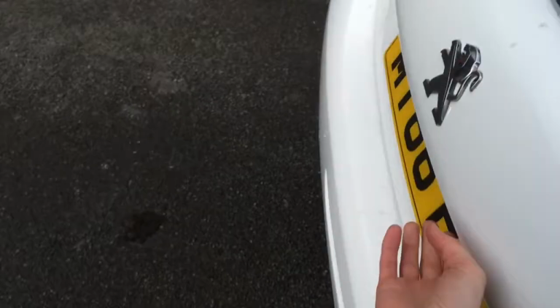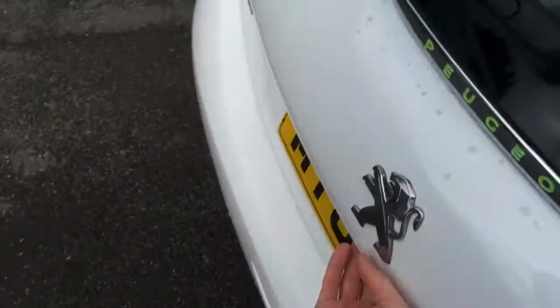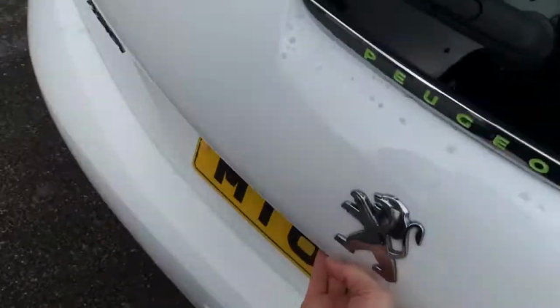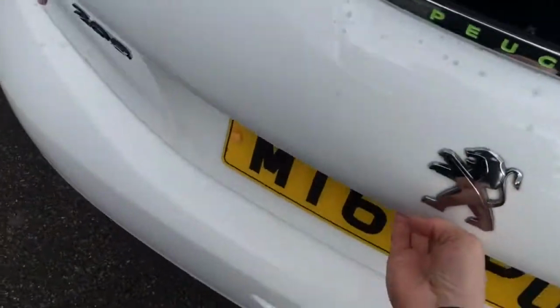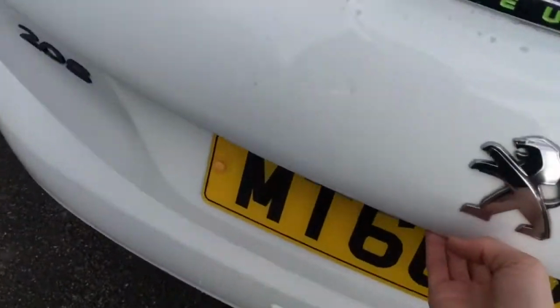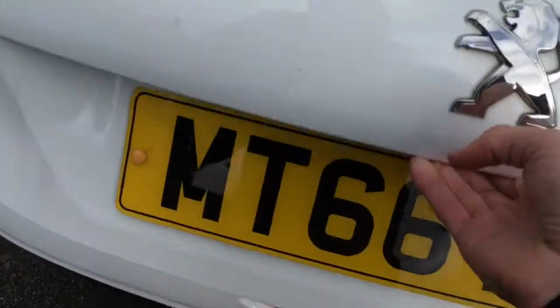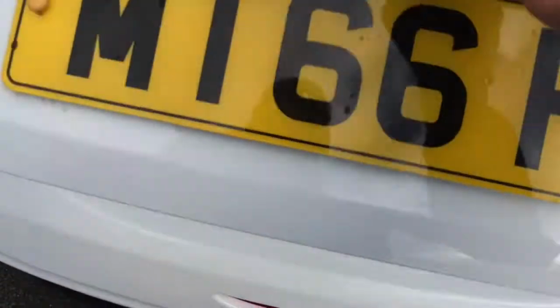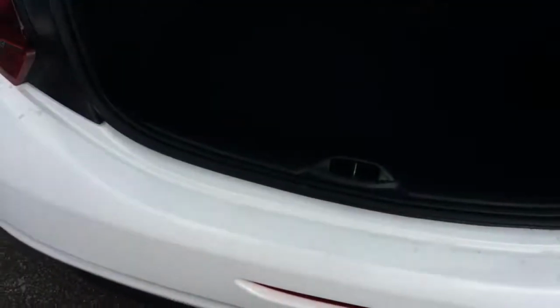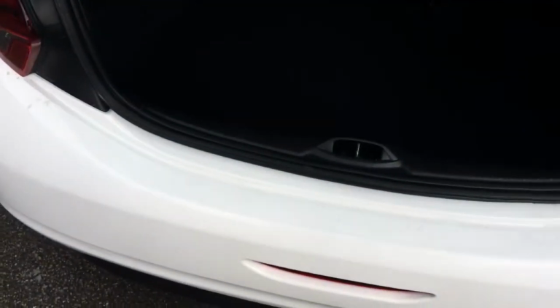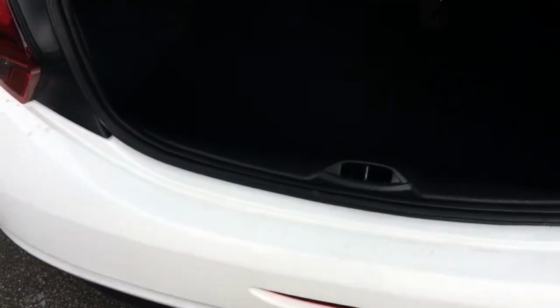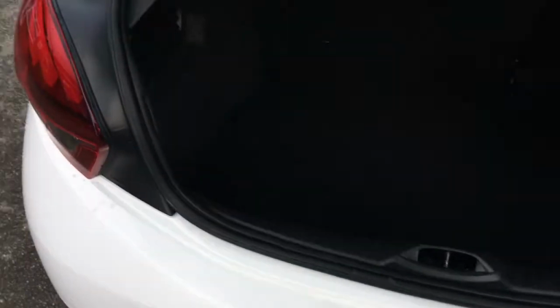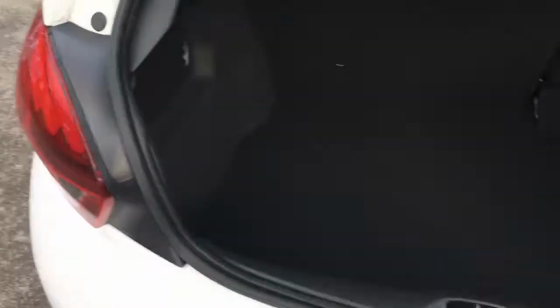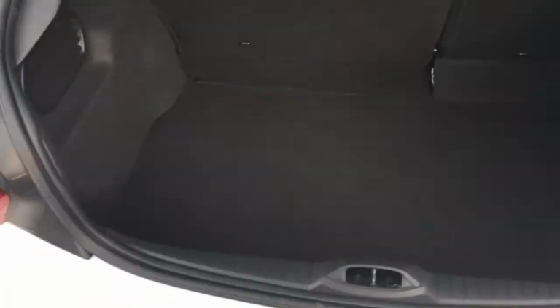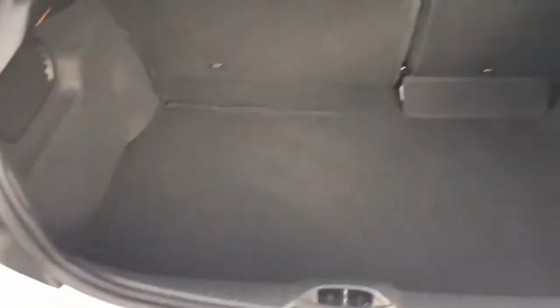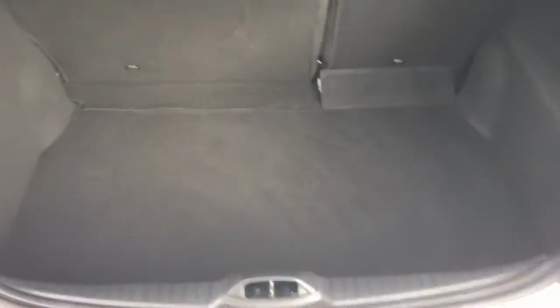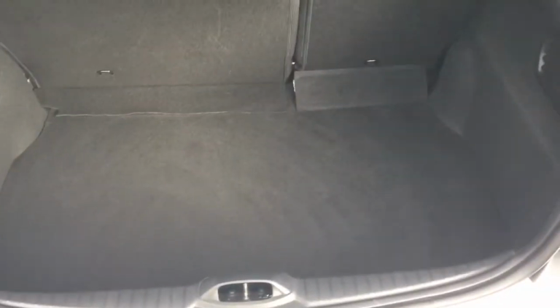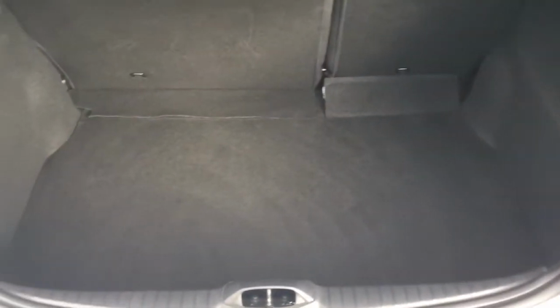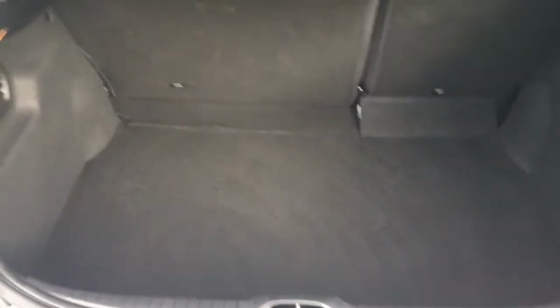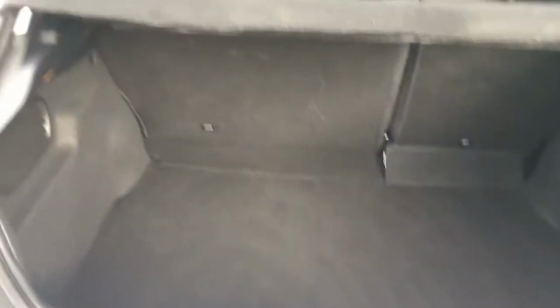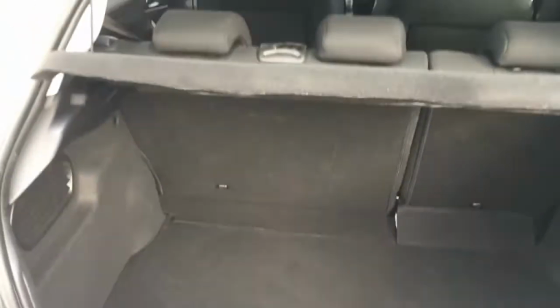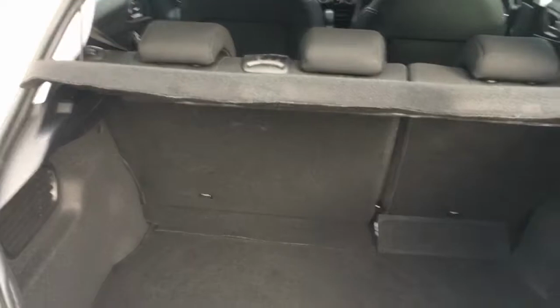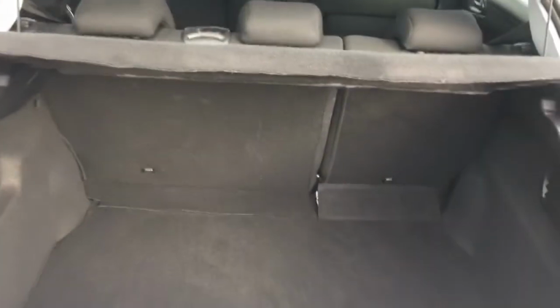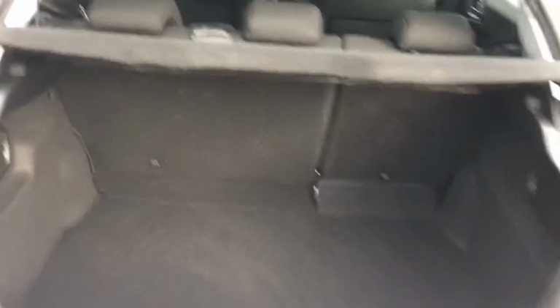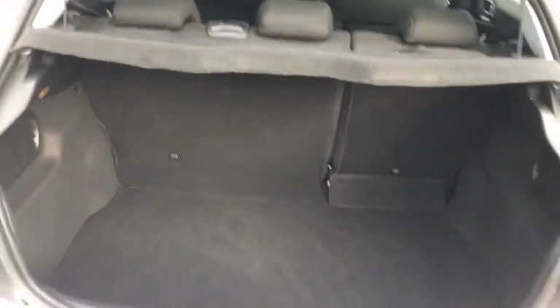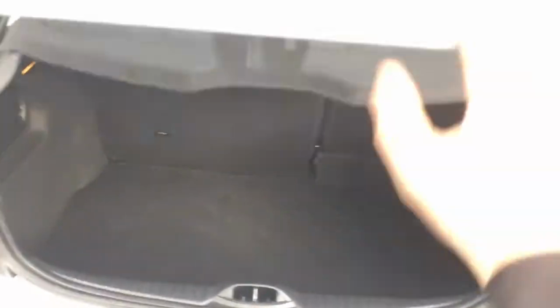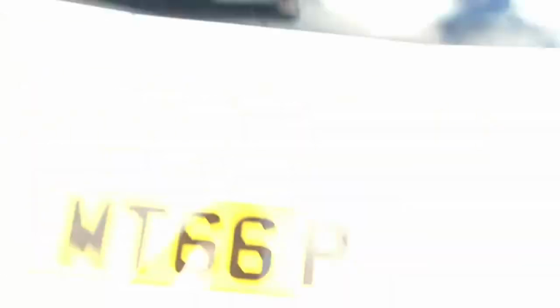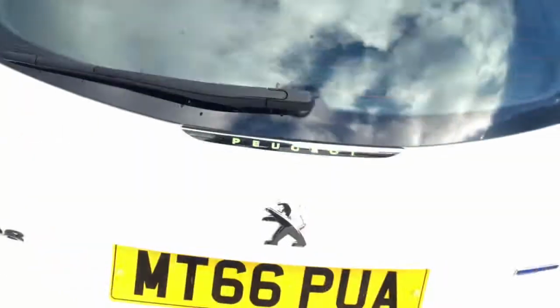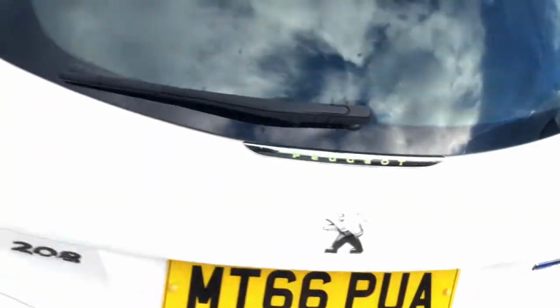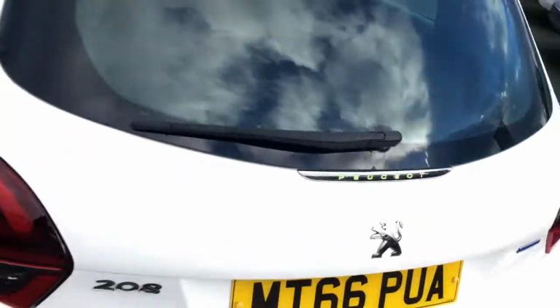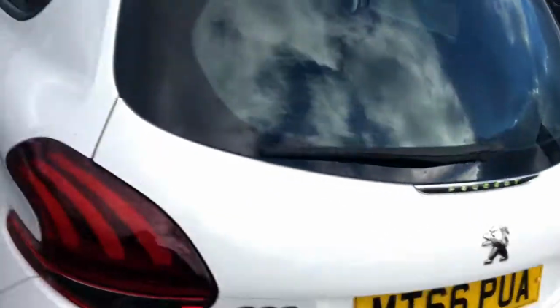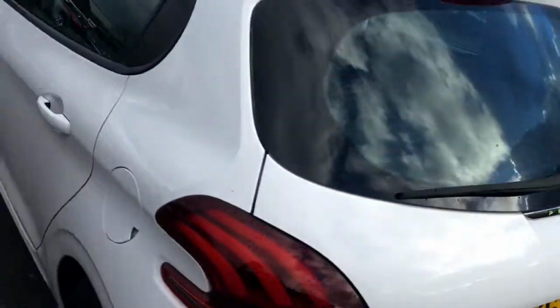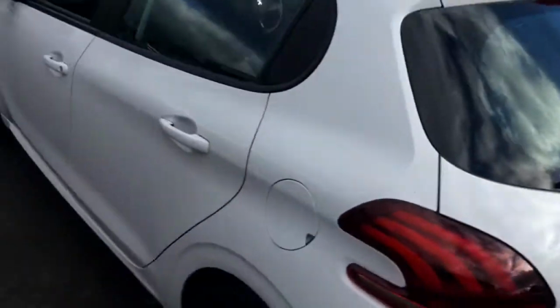Come round to the boot, we'll have a quick look at the boot size. It's a nice deep loading basin and none of the space is wasted, so you have got a decent amount of usable space there.